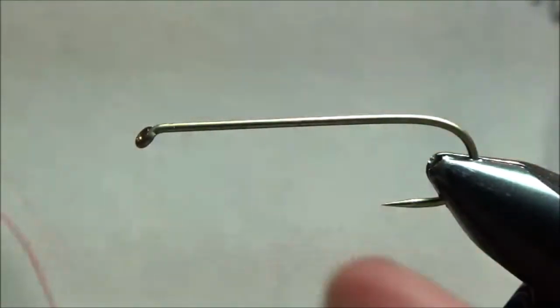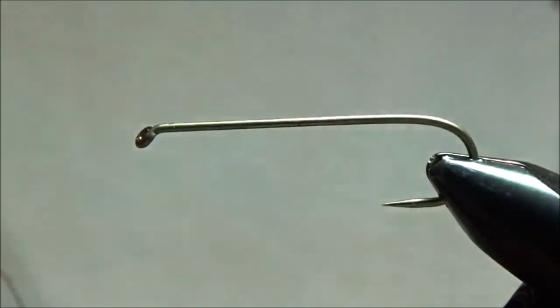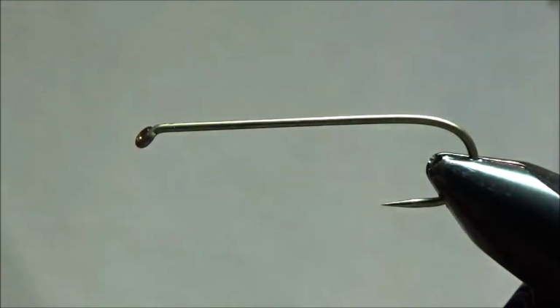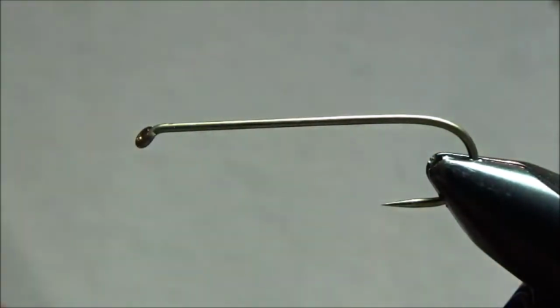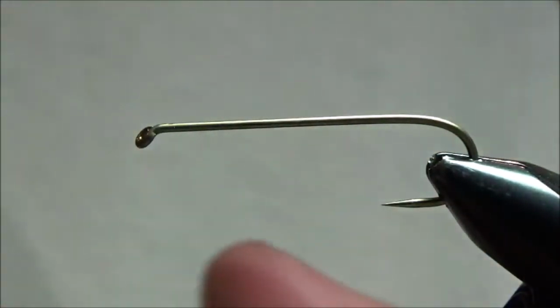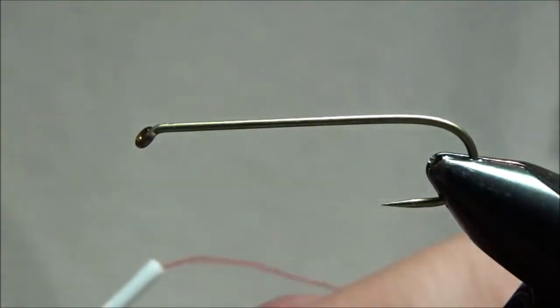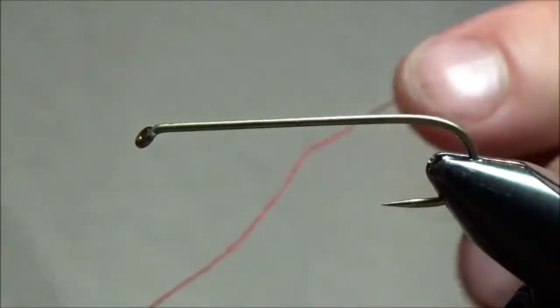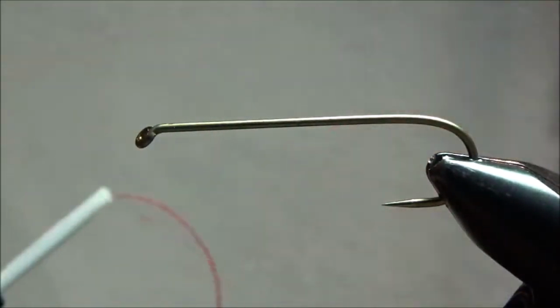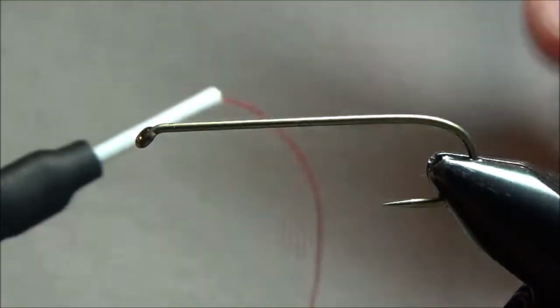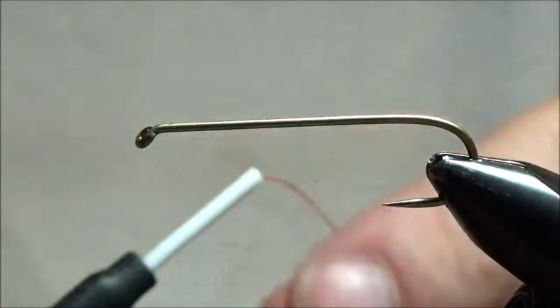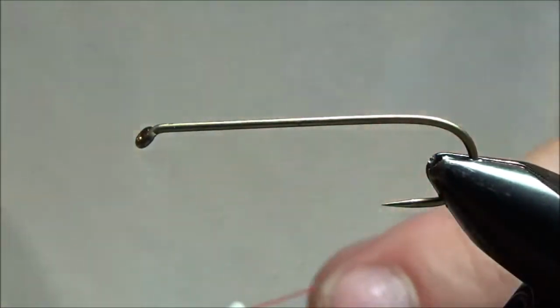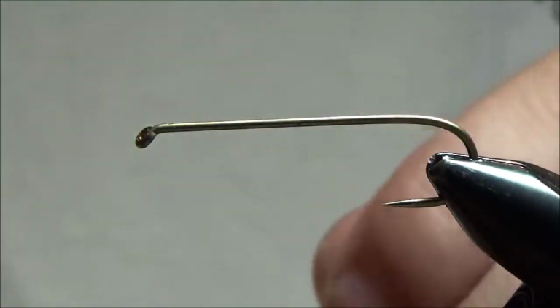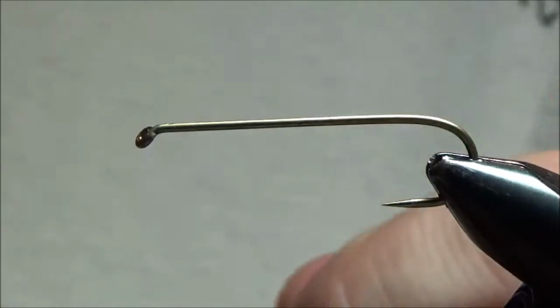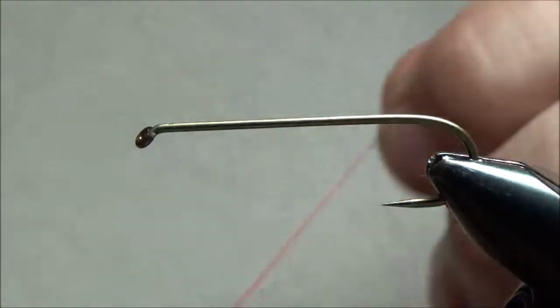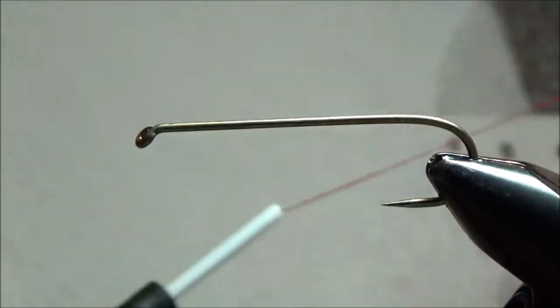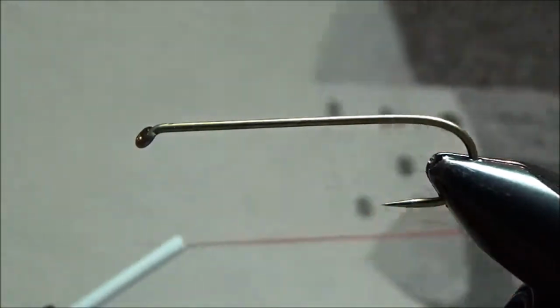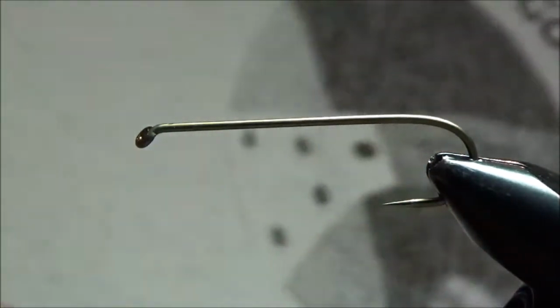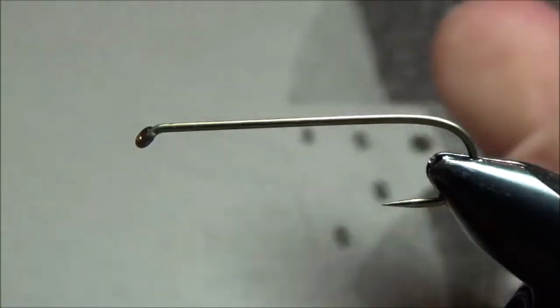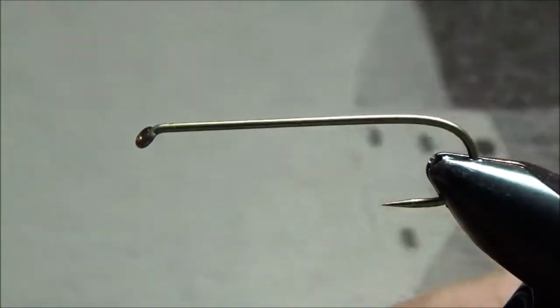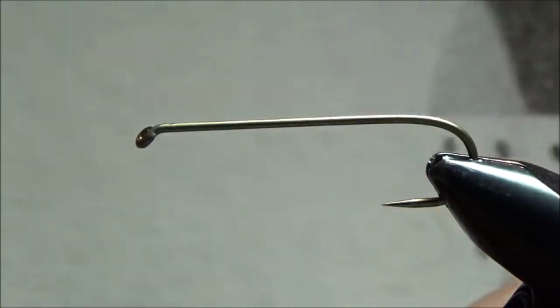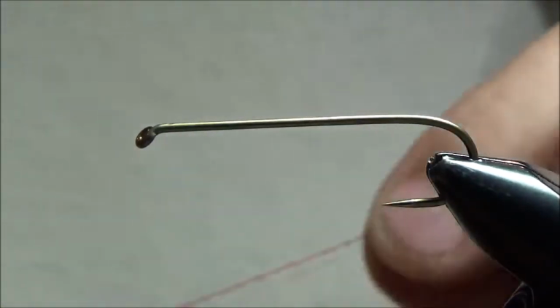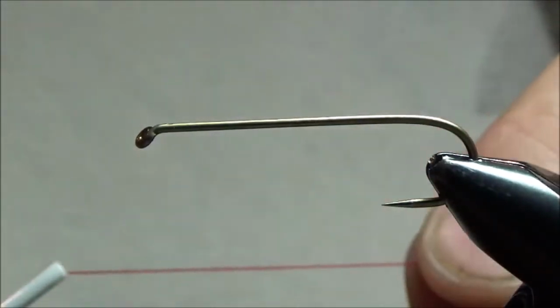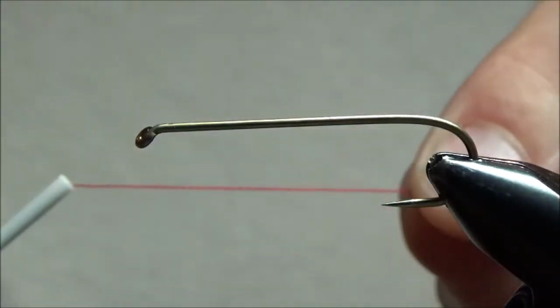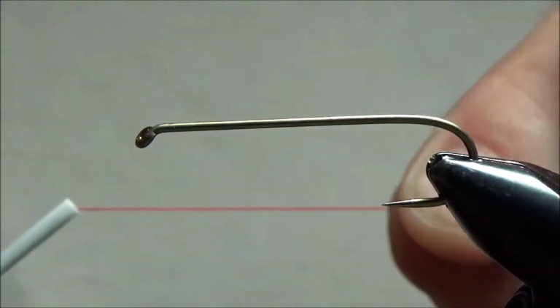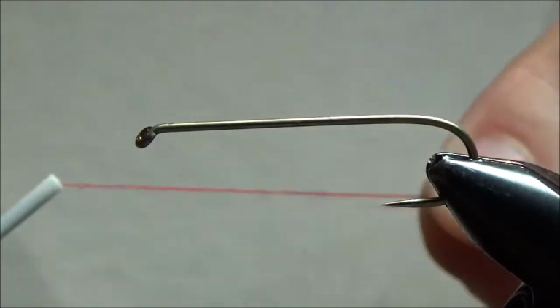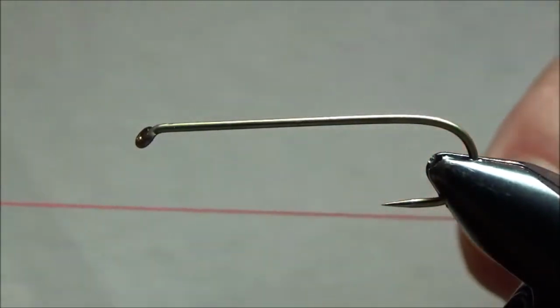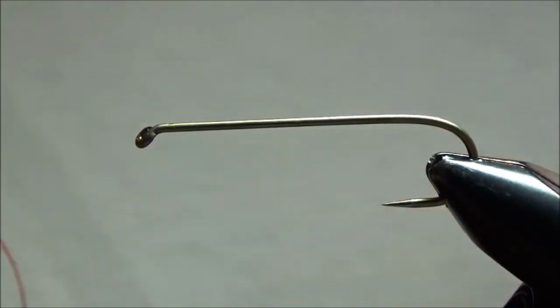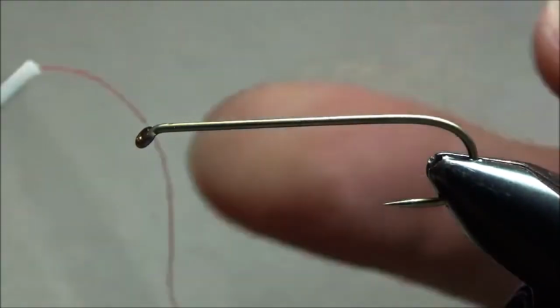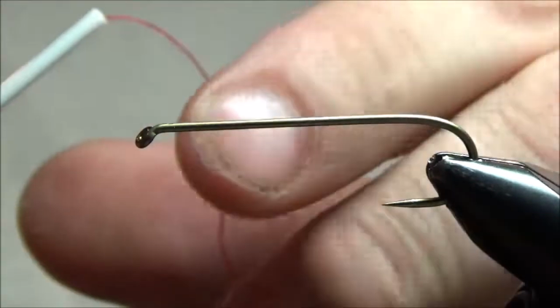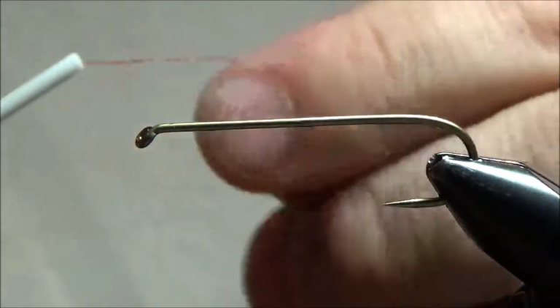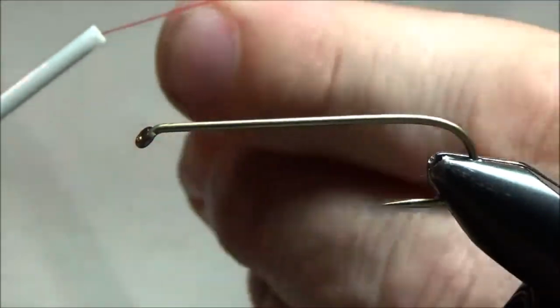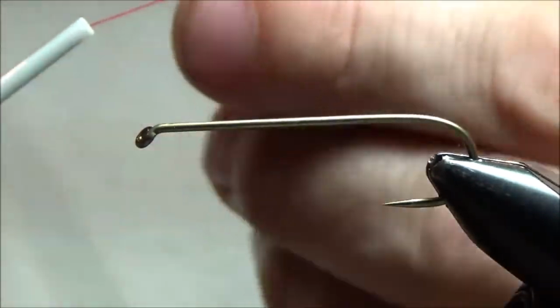And I'm just going to start my thread on the hook. This is called a jam knot — it's not actually a knot at all, but that's what it's called, and I'll show you how to do it.